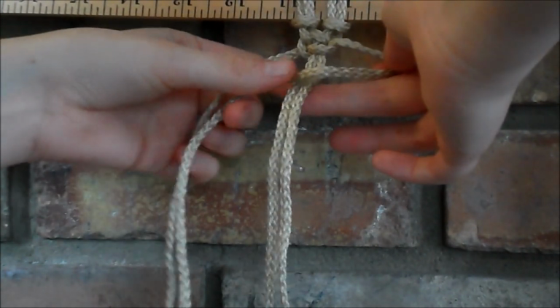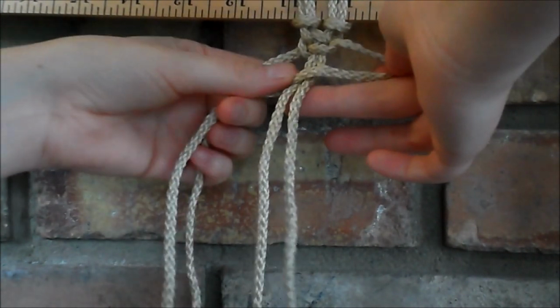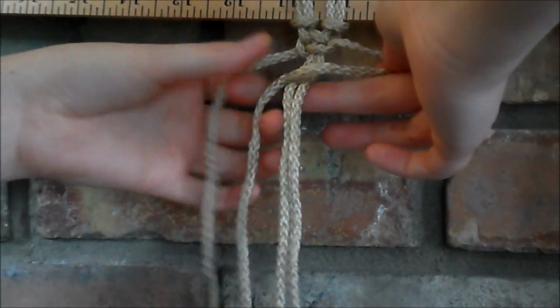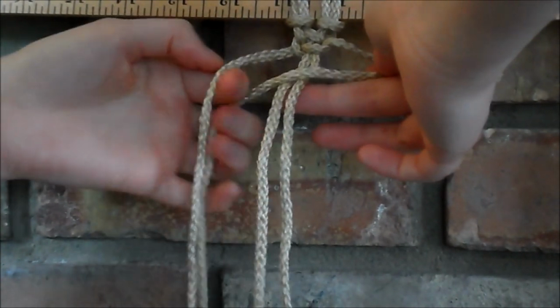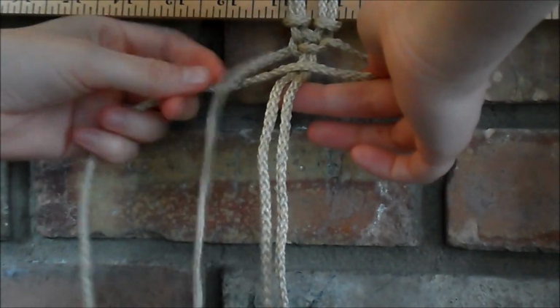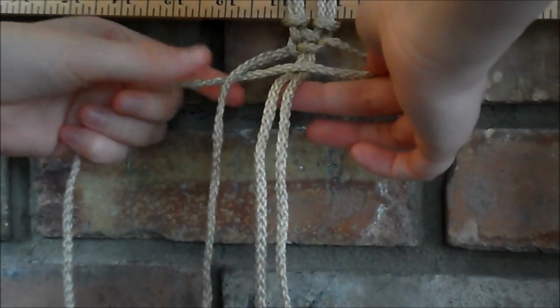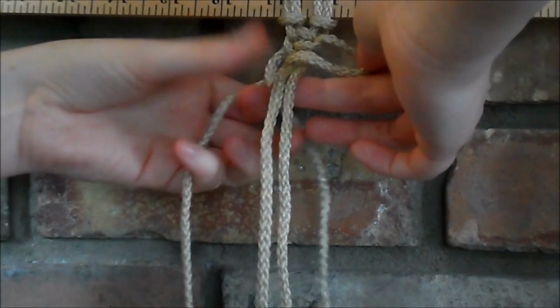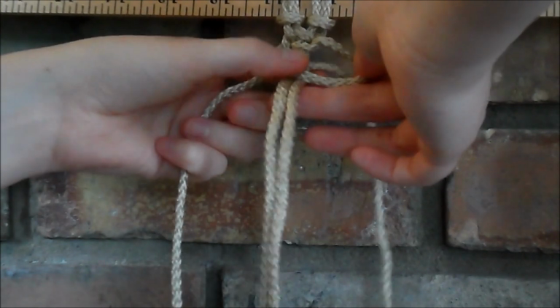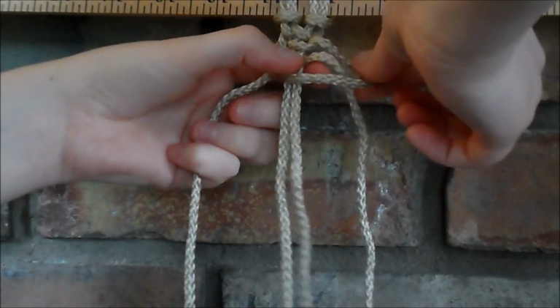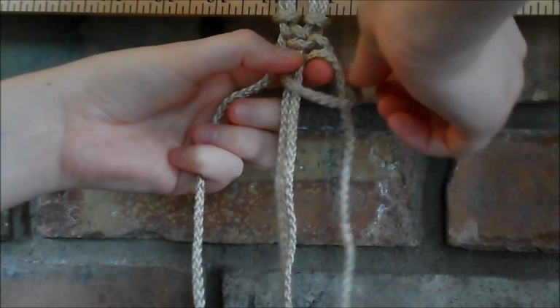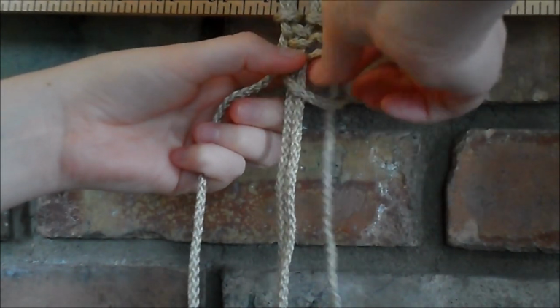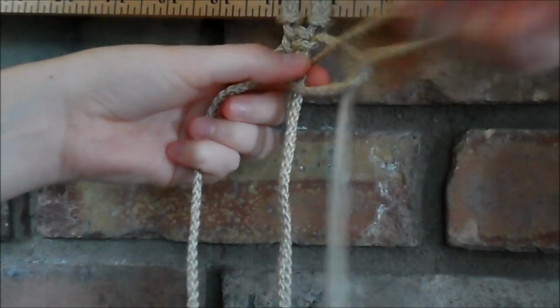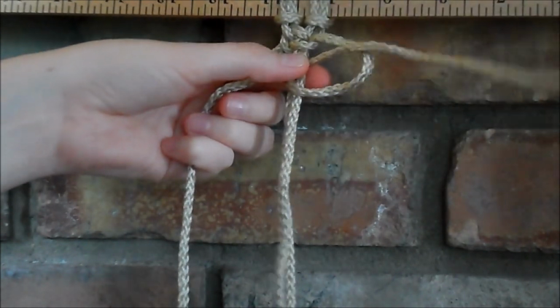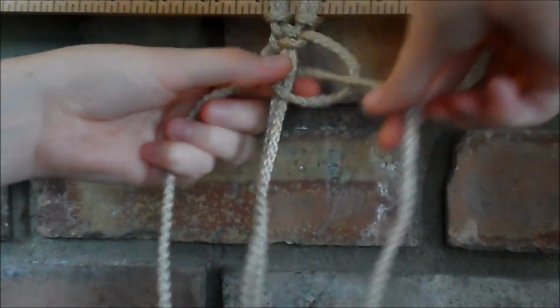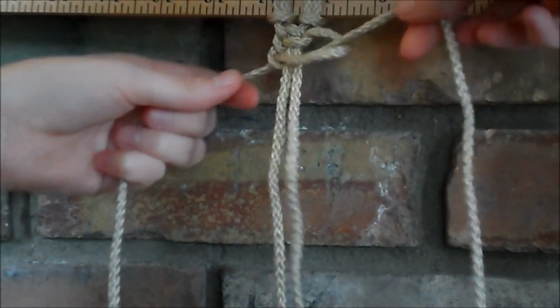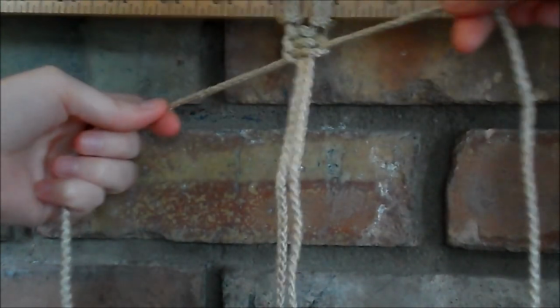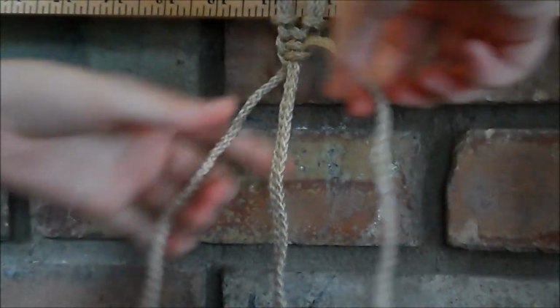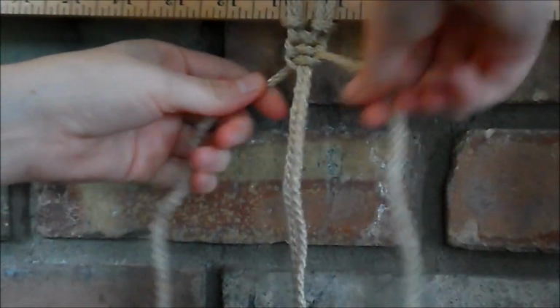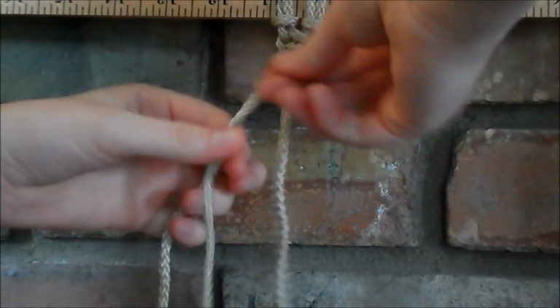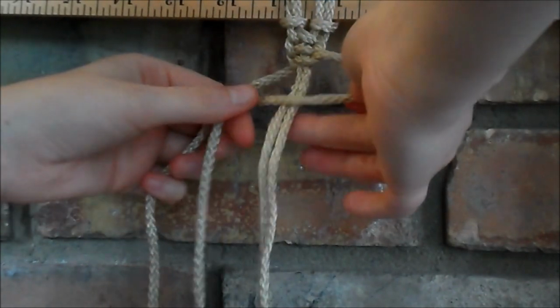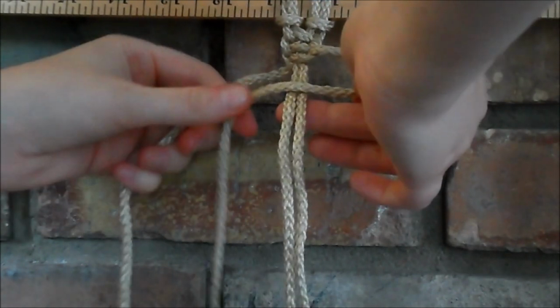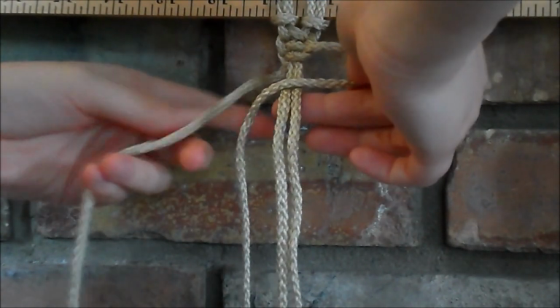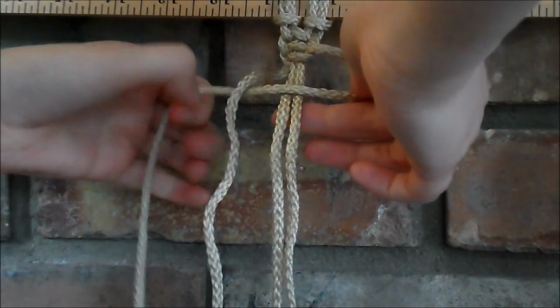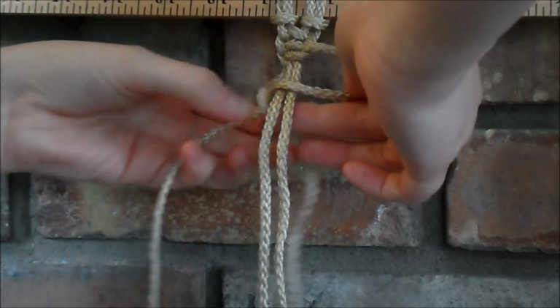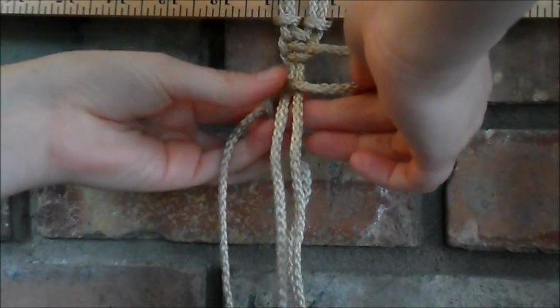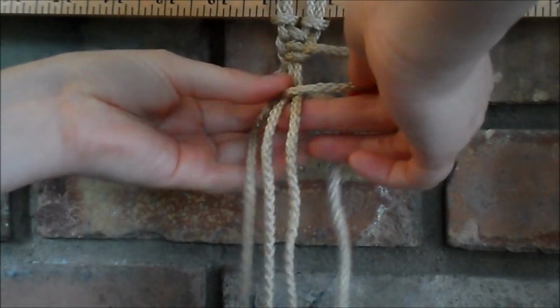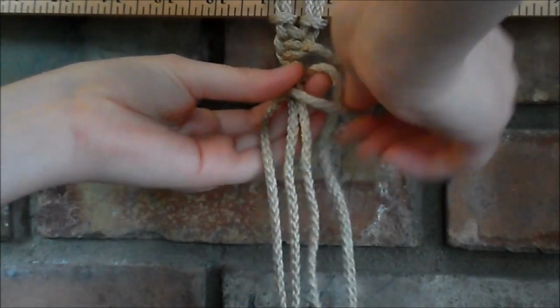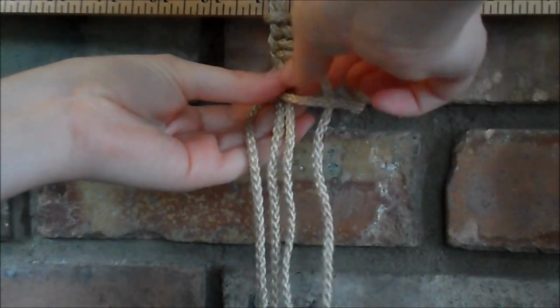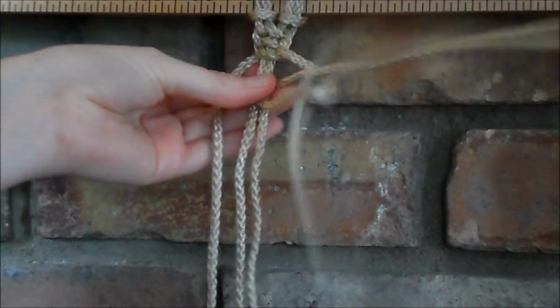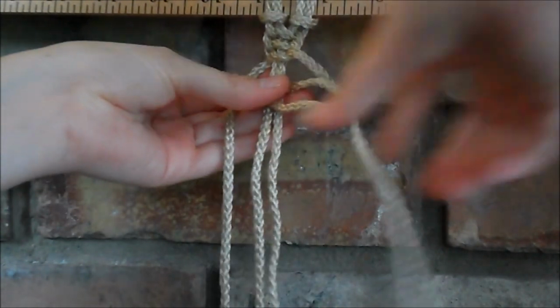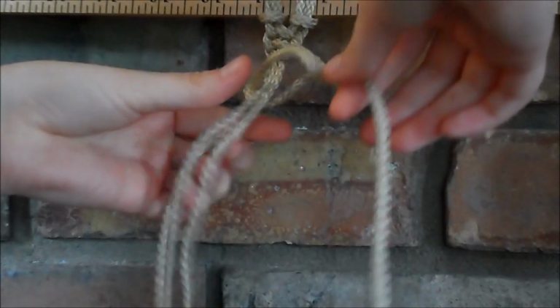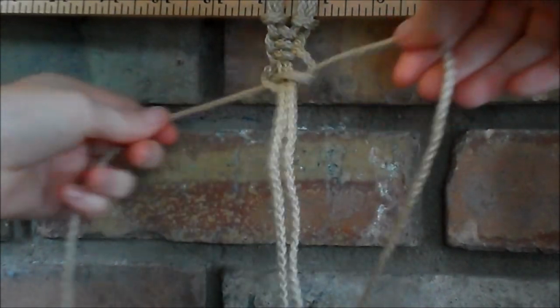Cross it over to make your loop, over behind the two in the middle, and through the loop. And that's all we do — we just keep doing the same side and then you'll start to notice that it's going to start to spiral.